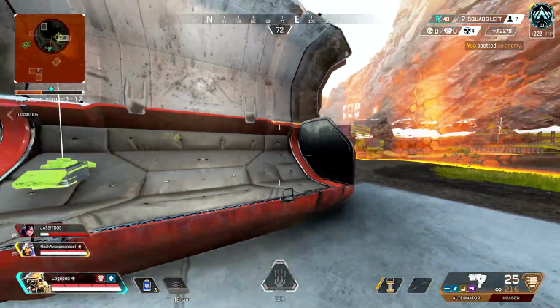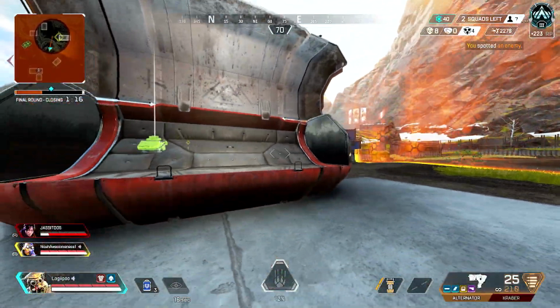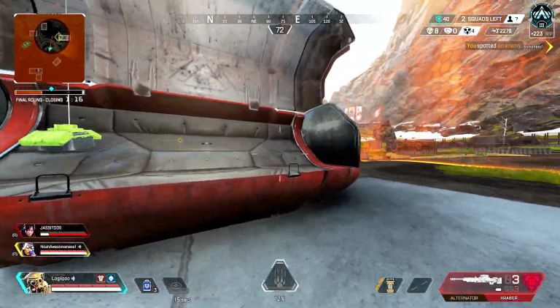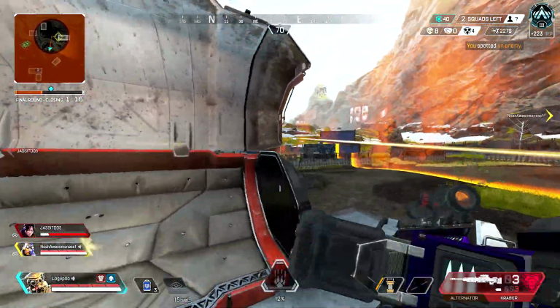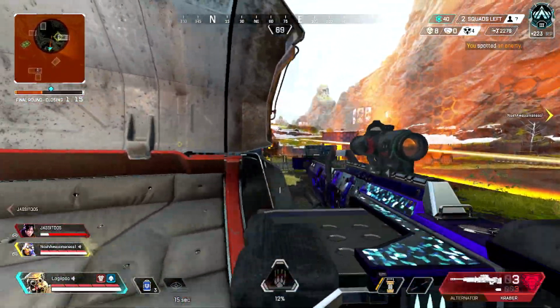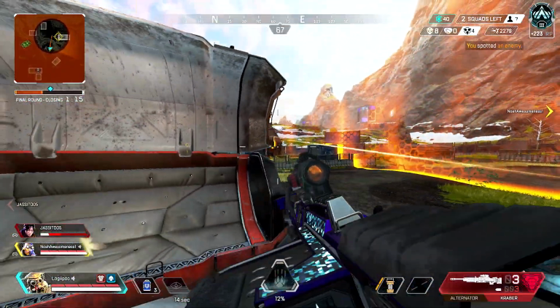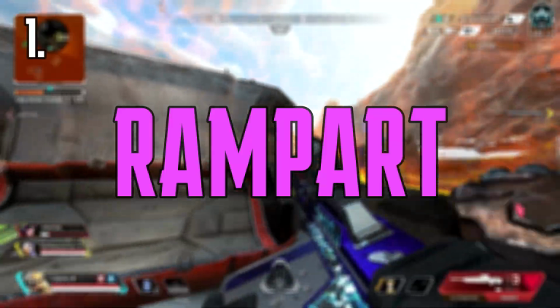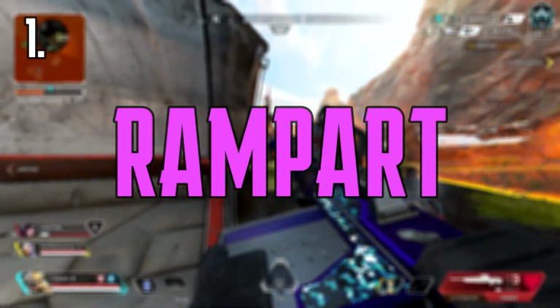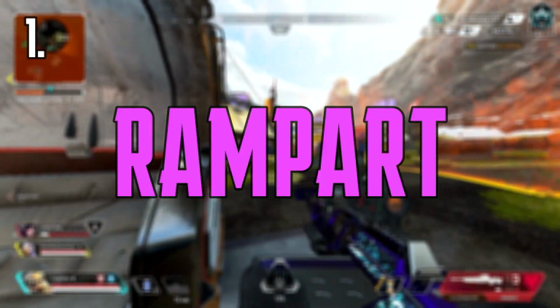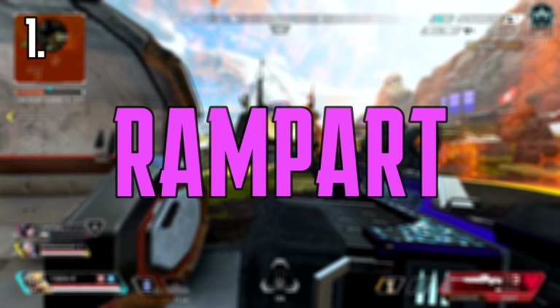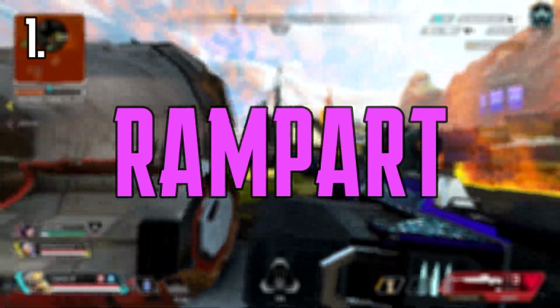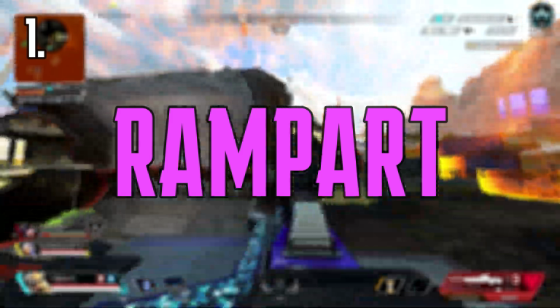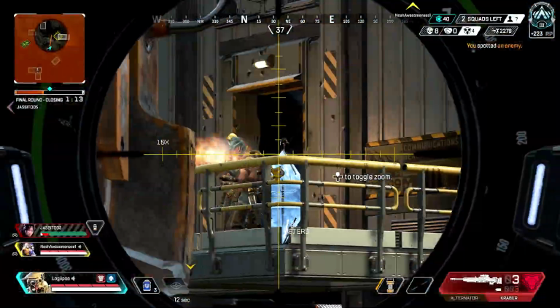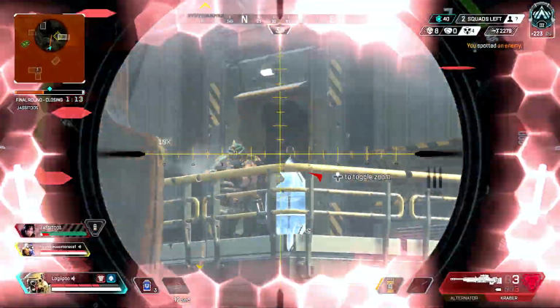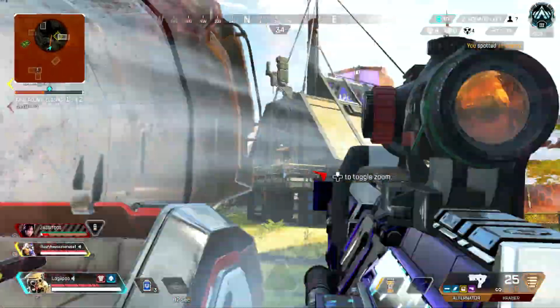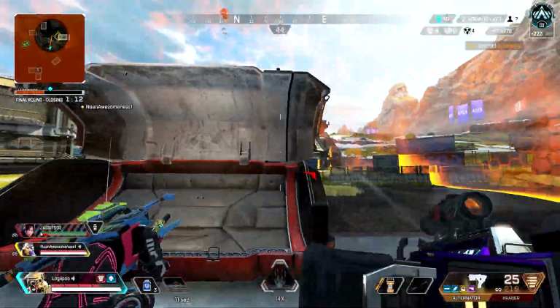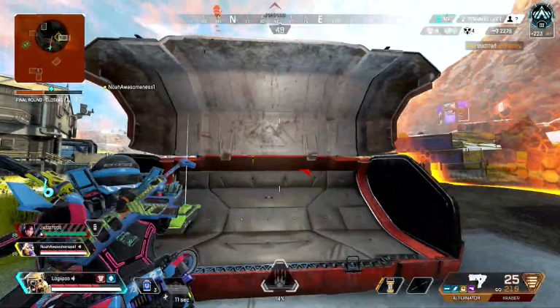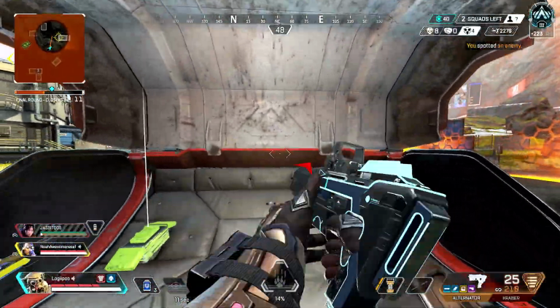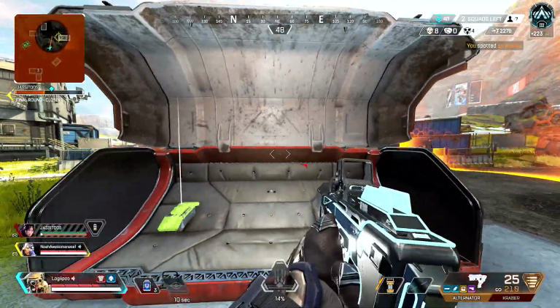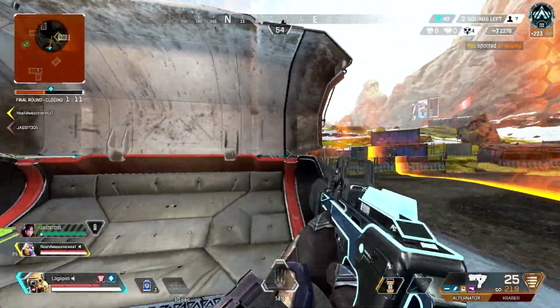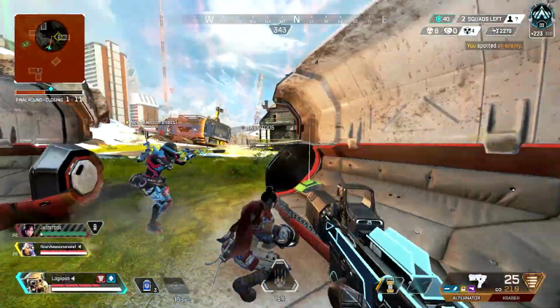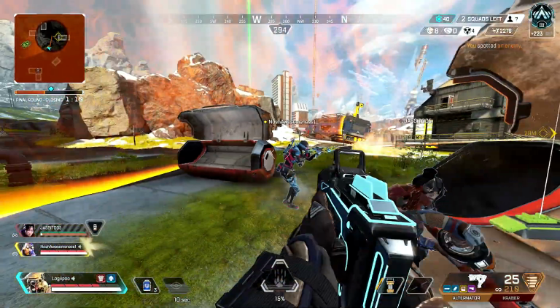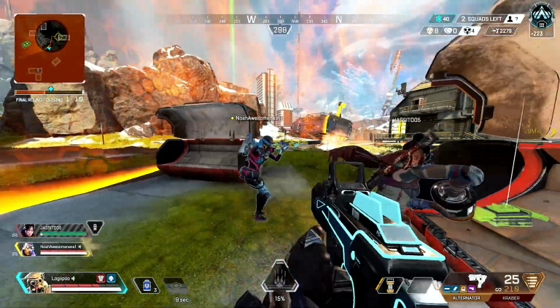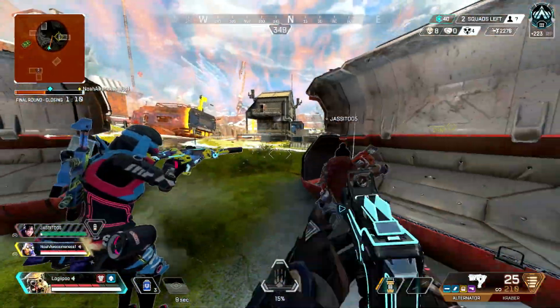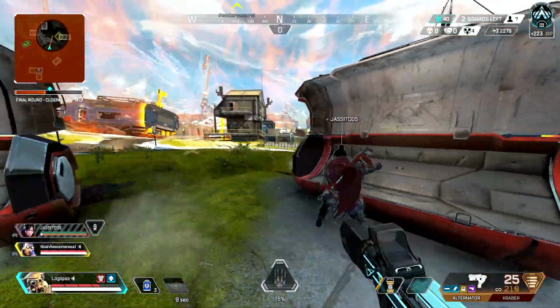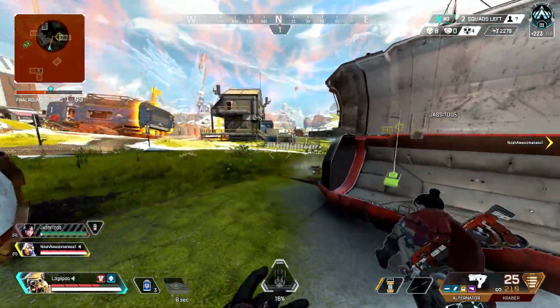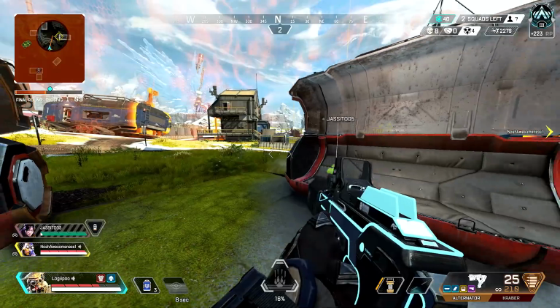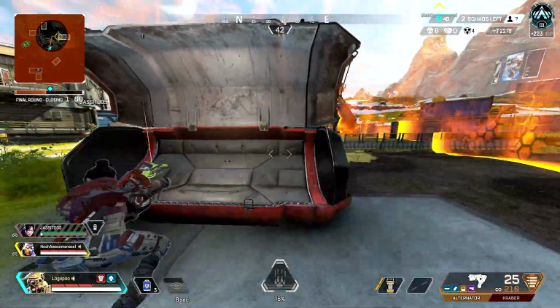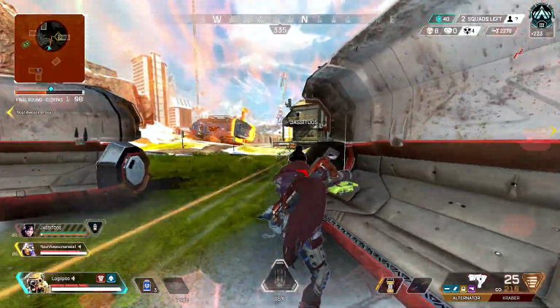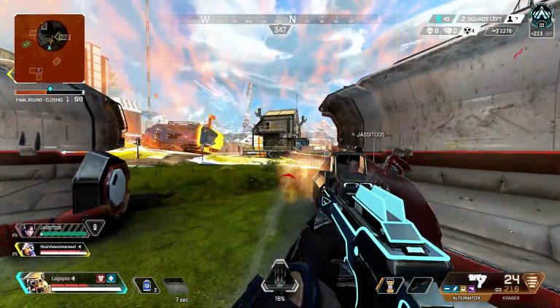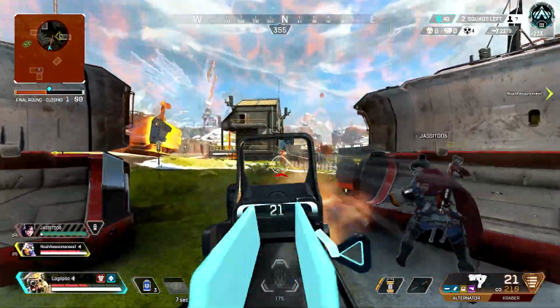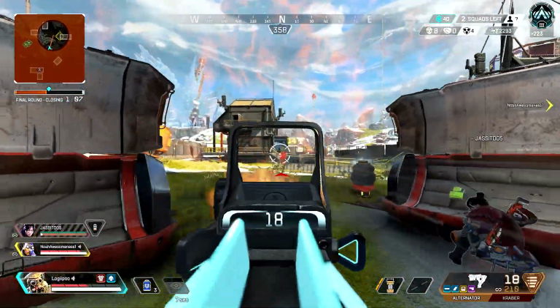Finally, coming in at number one, we've got Rampart. Rampart's minigun is just insane. No matter if it's up close, mid range, or long range, it will beam your enemy. Just take a look at this clip. It's a bit absurd. Overall, her ultimate has got to be the best weapon in this game.